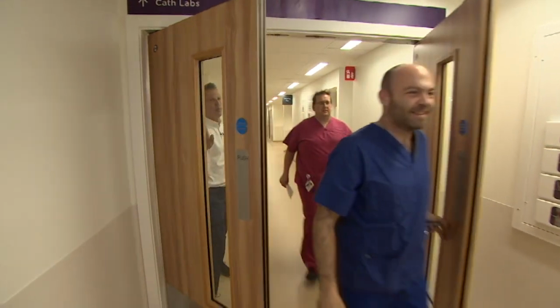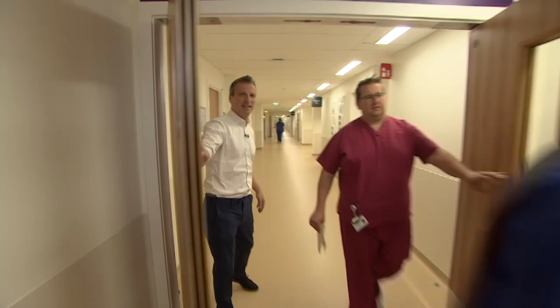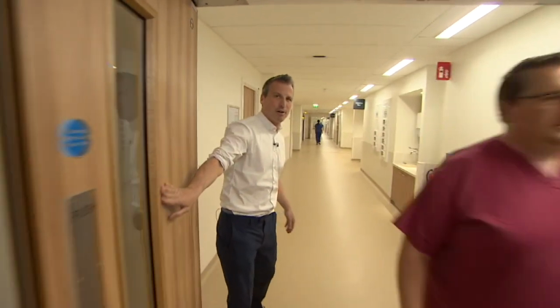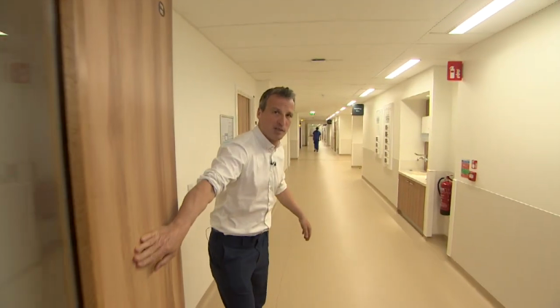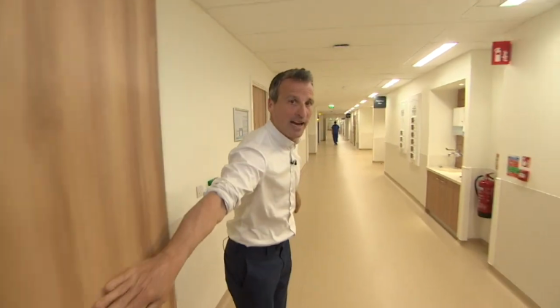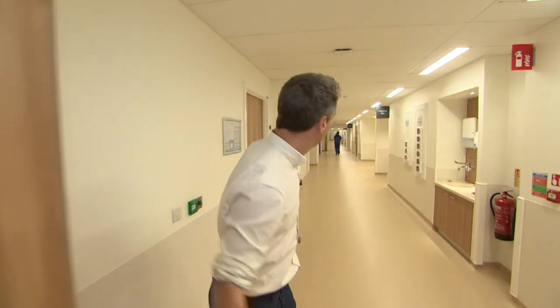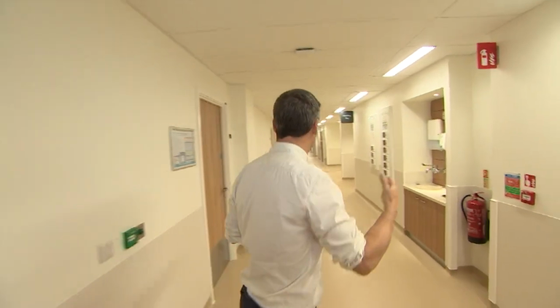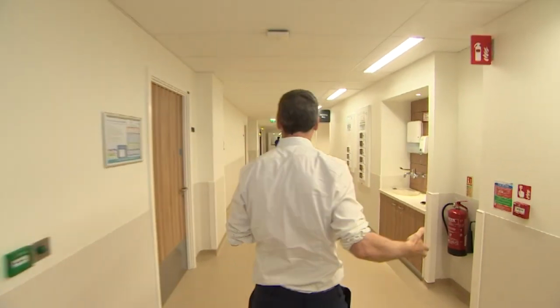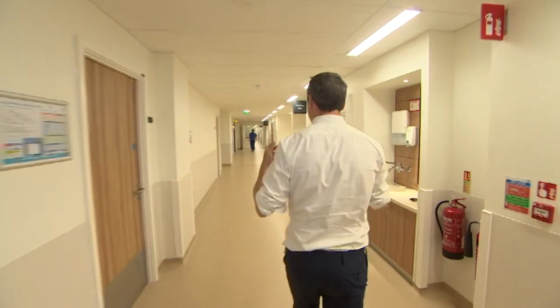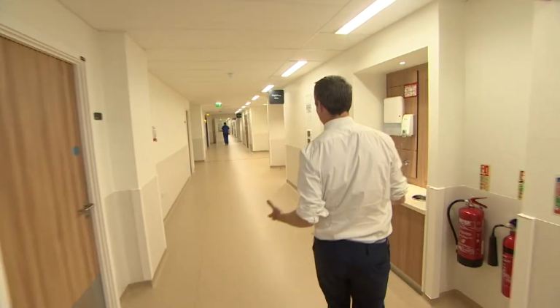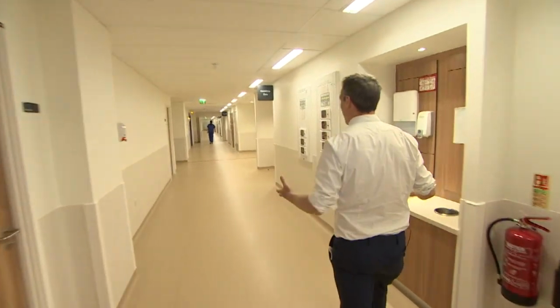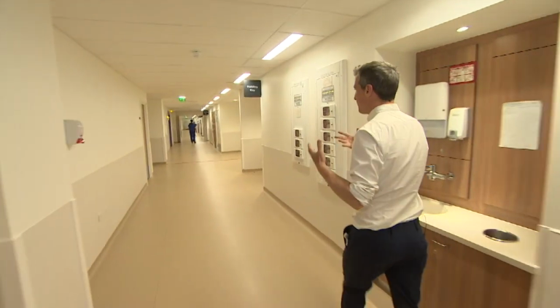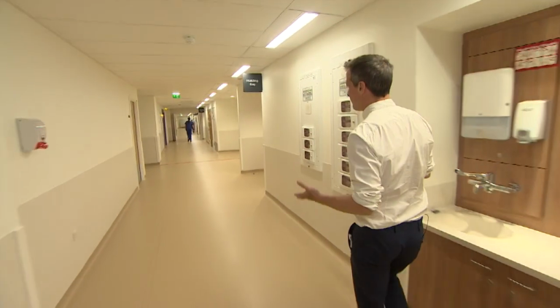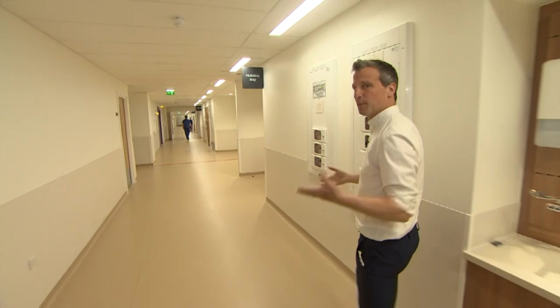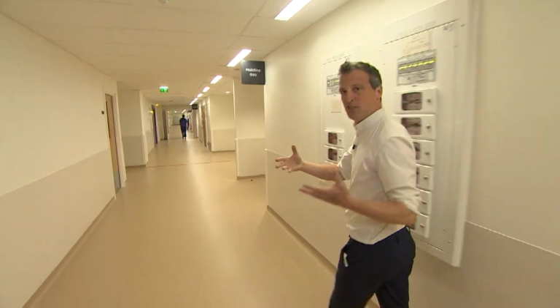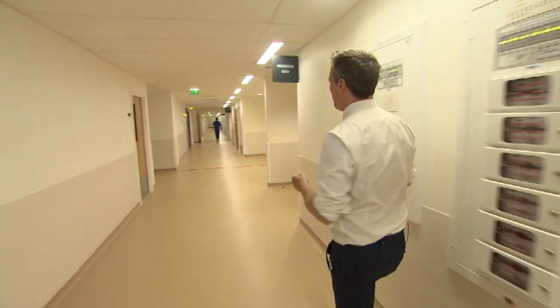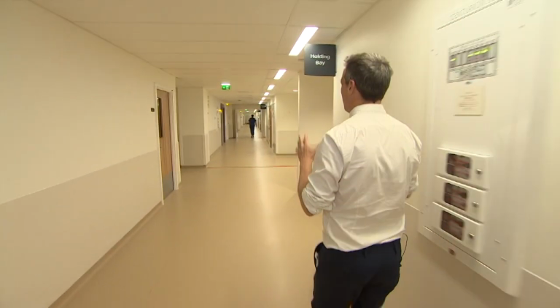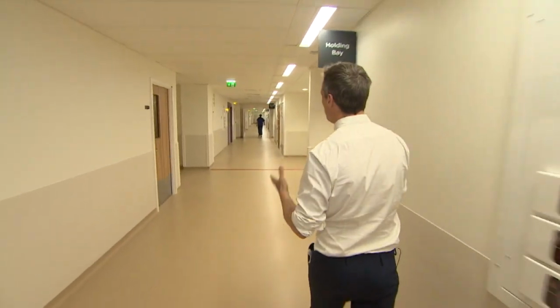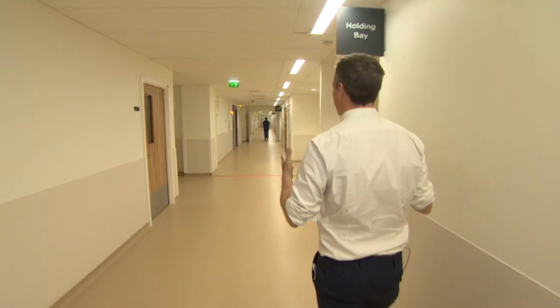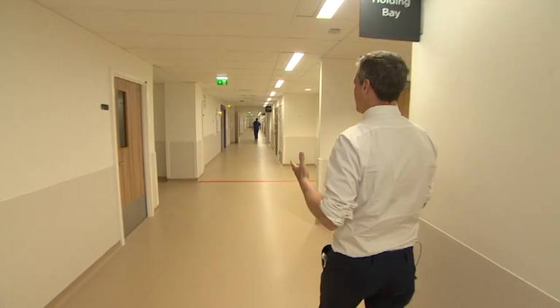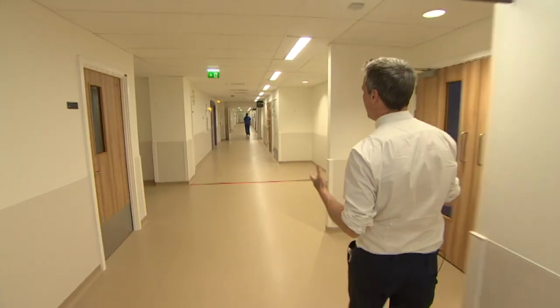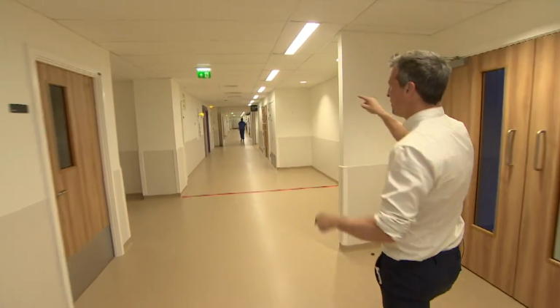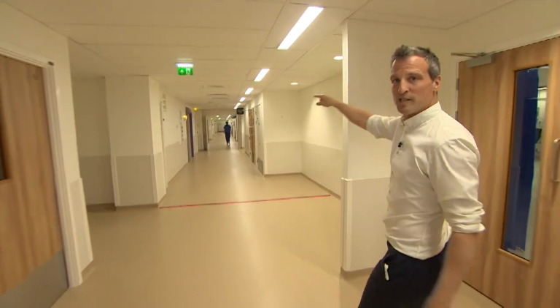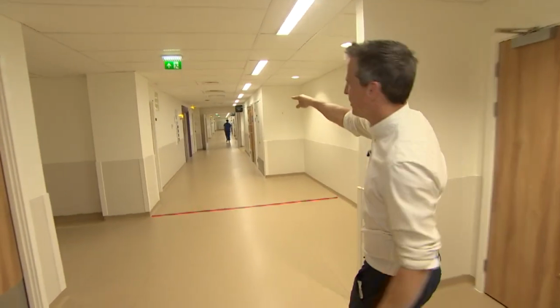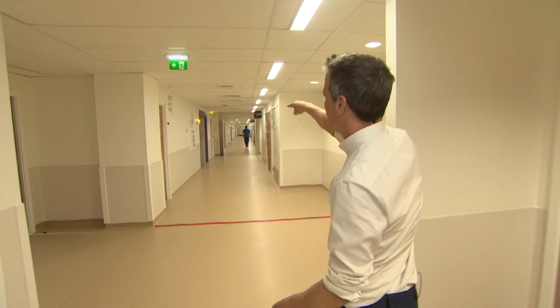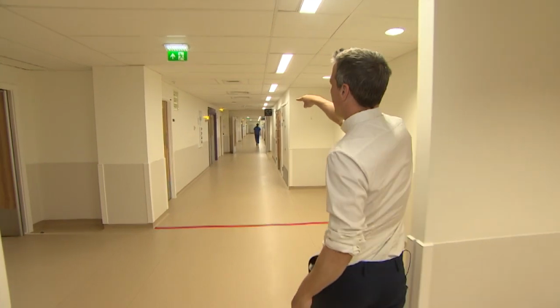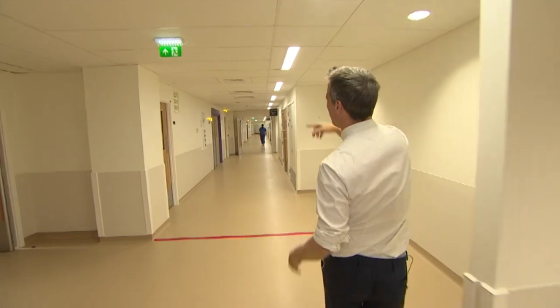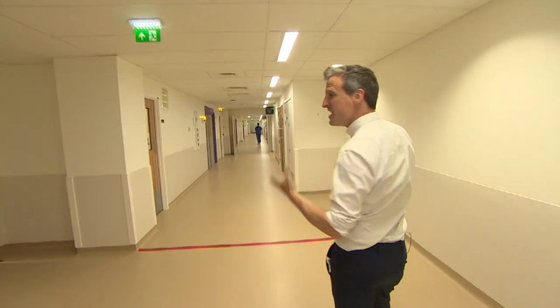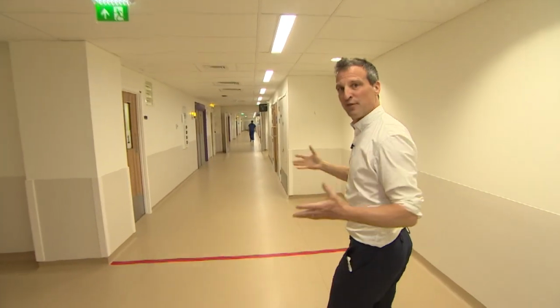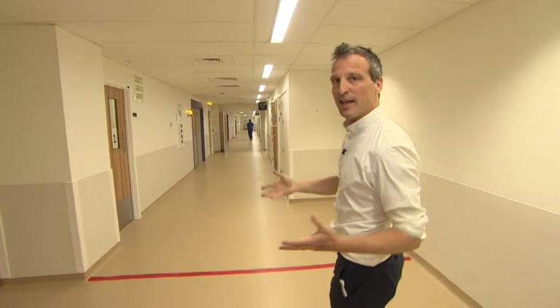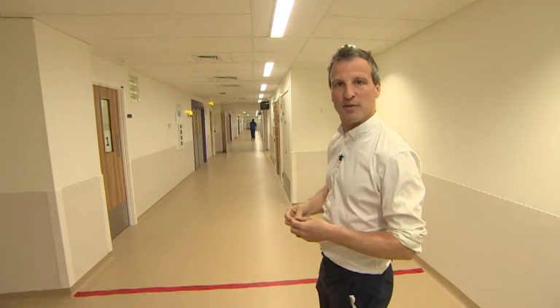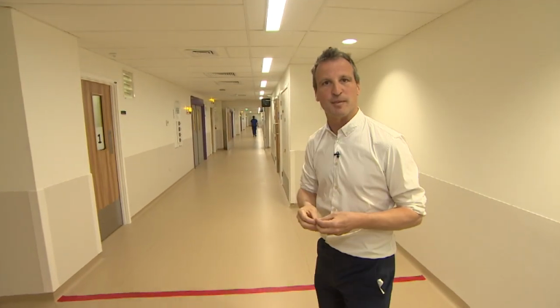We're in an area of the hospital now where they've got what's known as the cath labs. This is where you would come for procedures where you'd have a local anaesthetic. And behind the doors here where you see the yellow light, there's another first going on for the hospital.